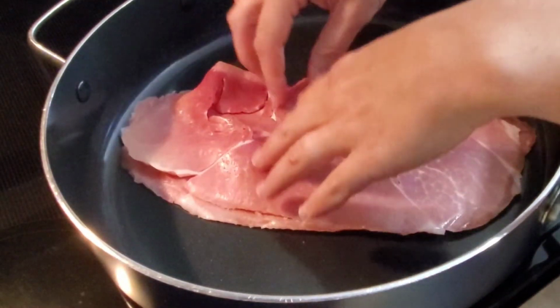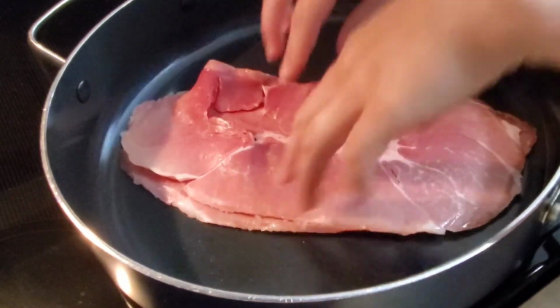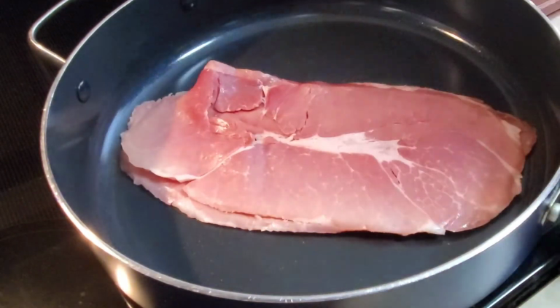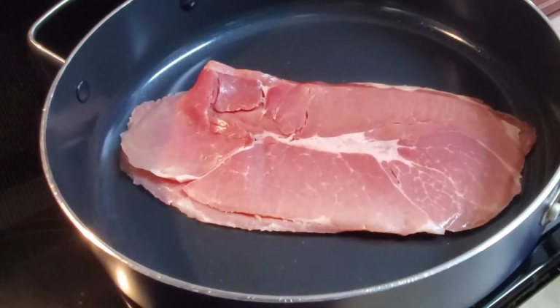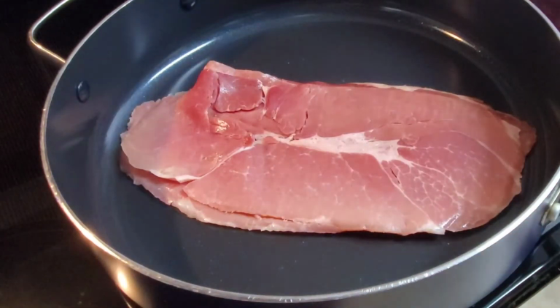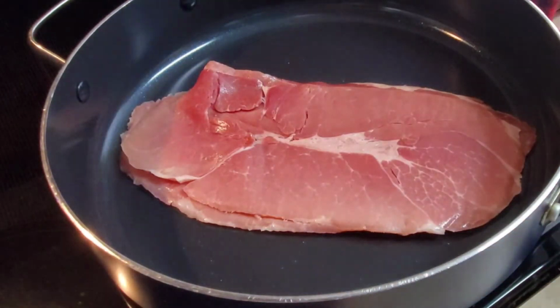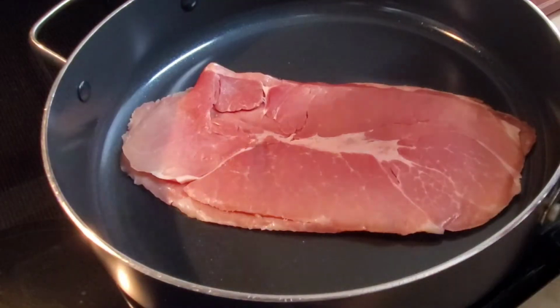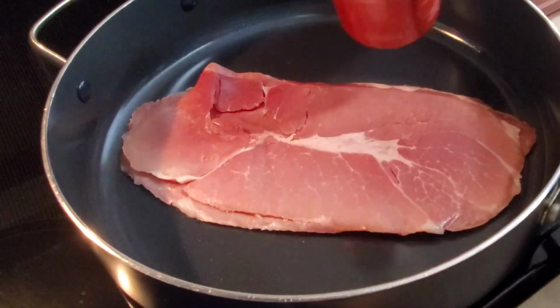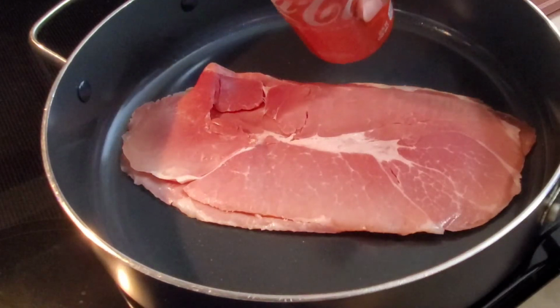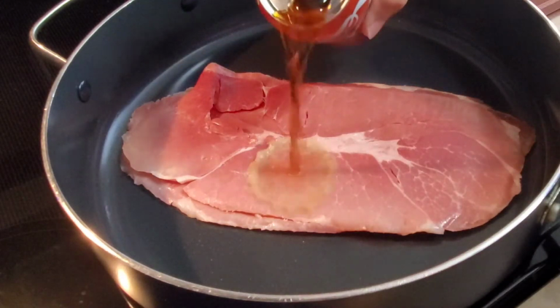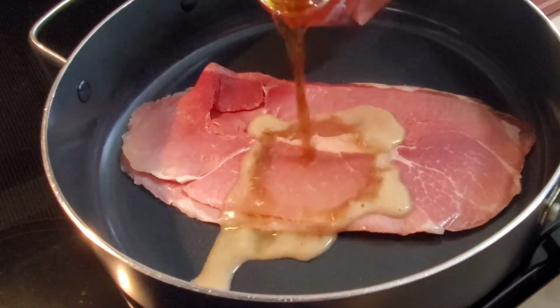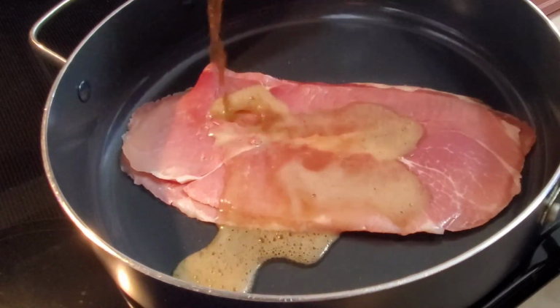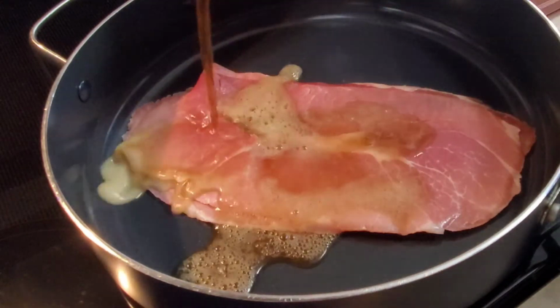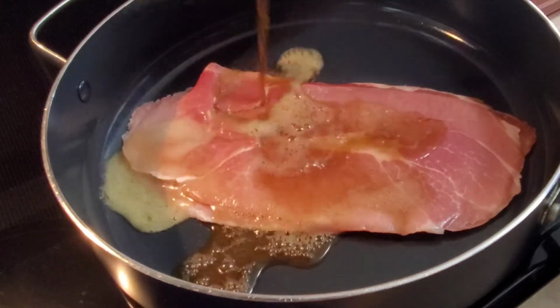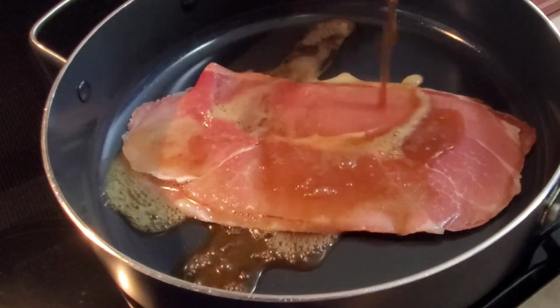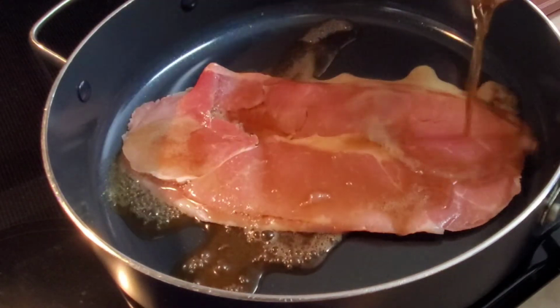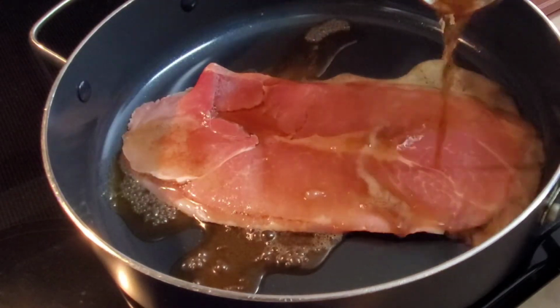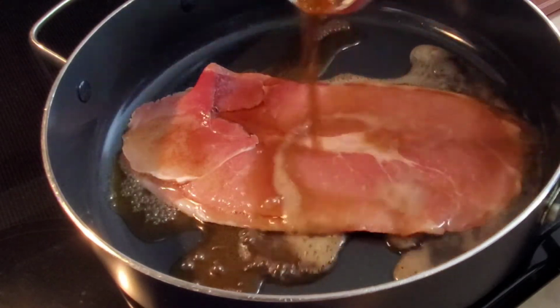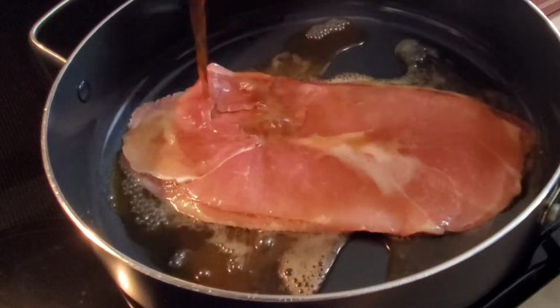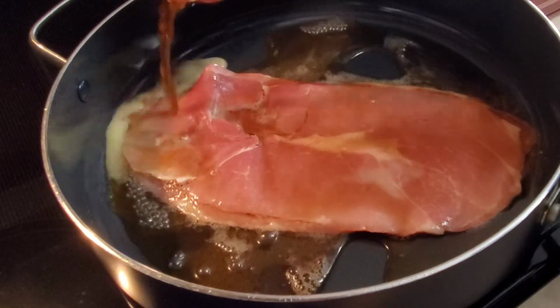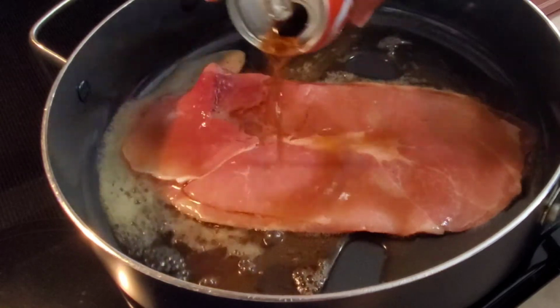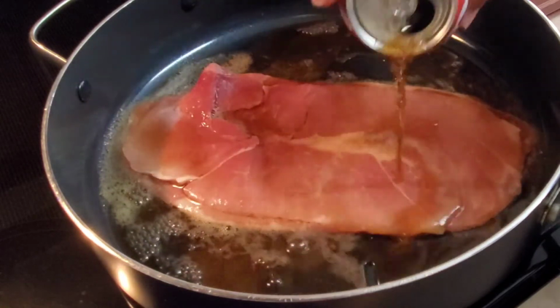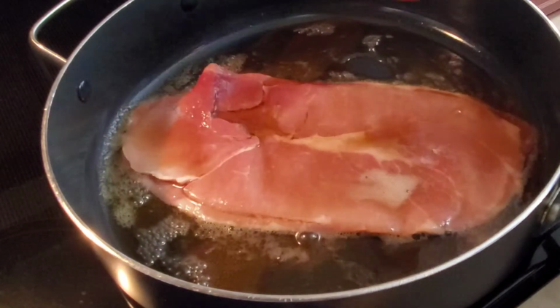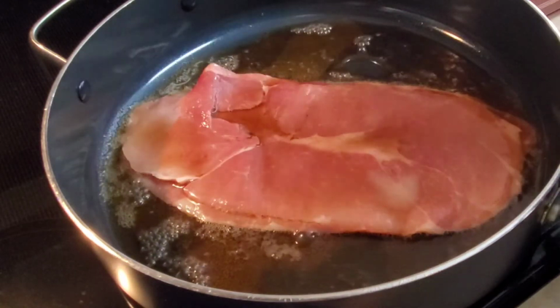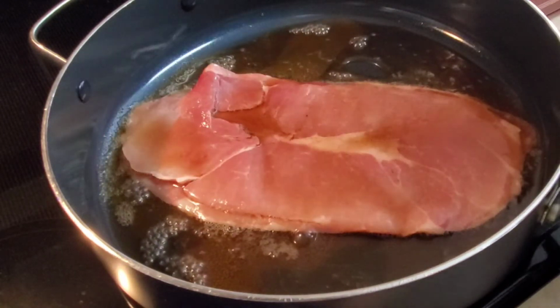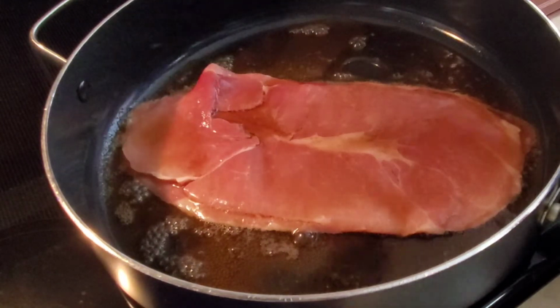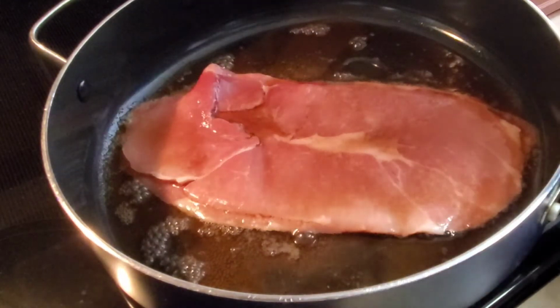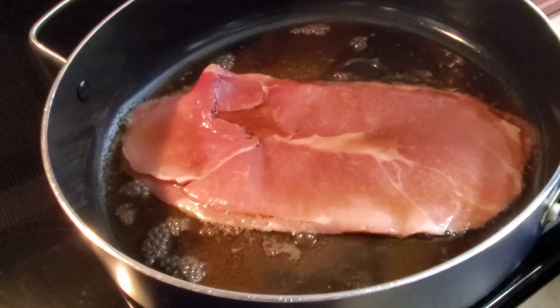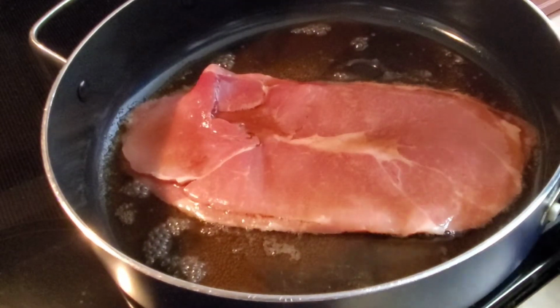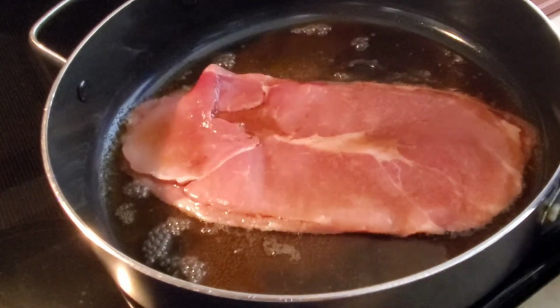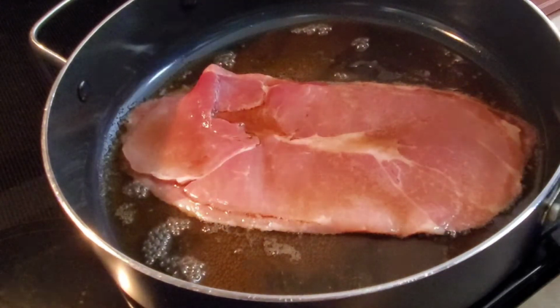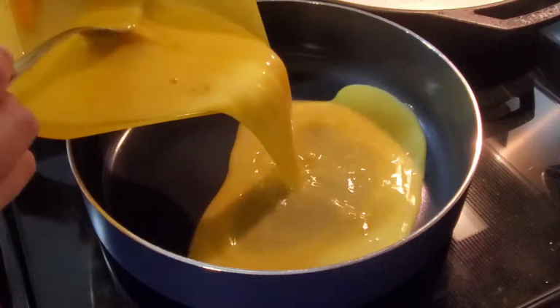Then I'm going to fix this Clifty Farm country ham — it's super easy to make and it's delicious. I just put it in my skillet, pour some Coke over top of it, and cook it on medium heat for just a few minutes on each side.